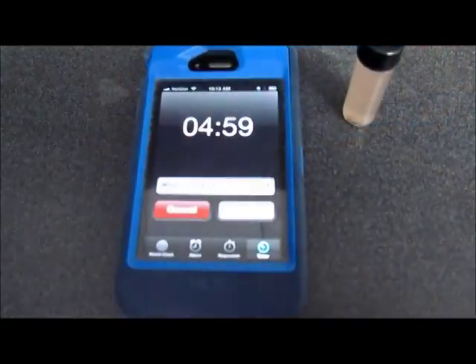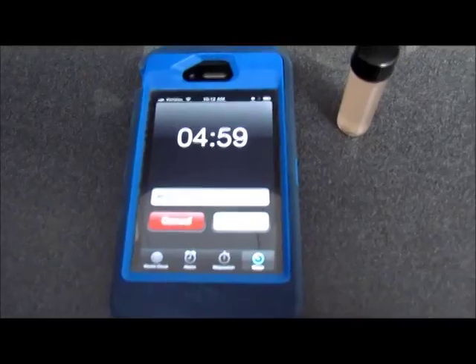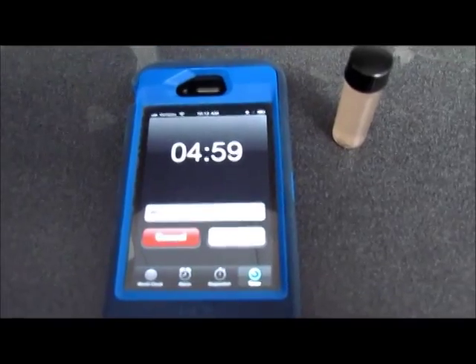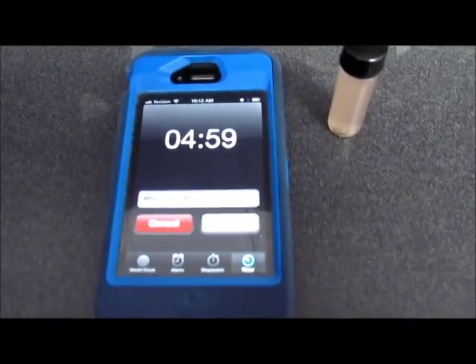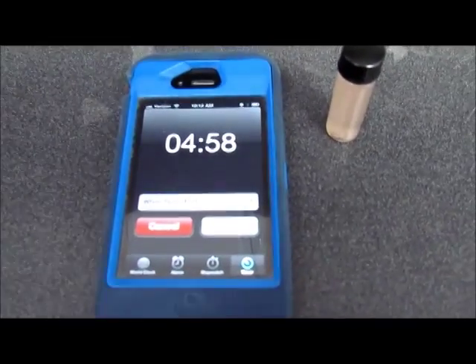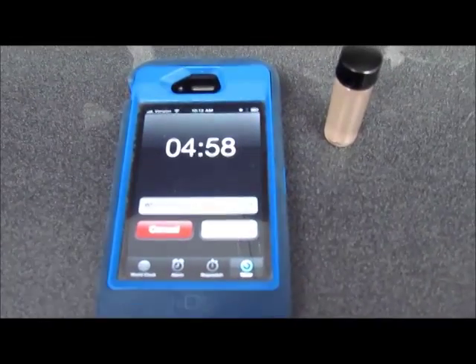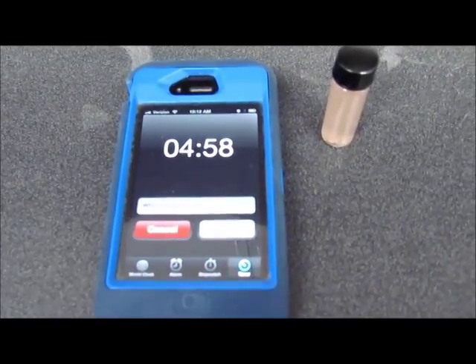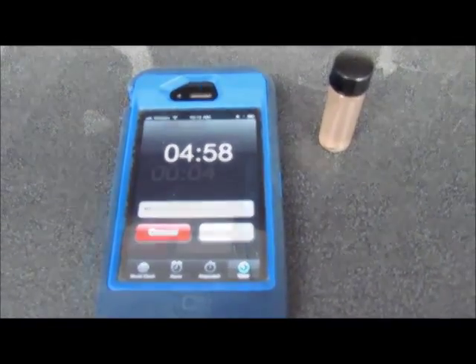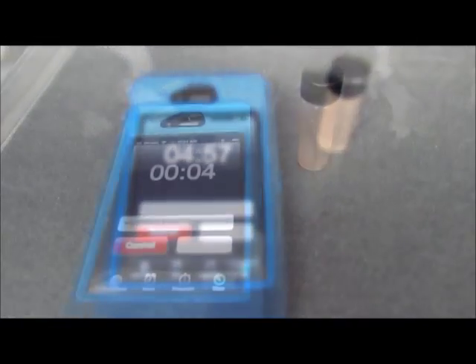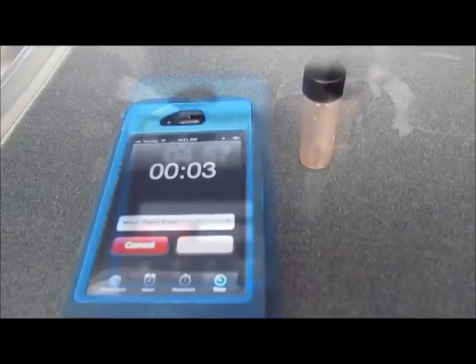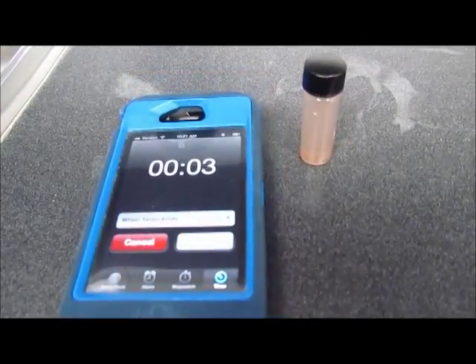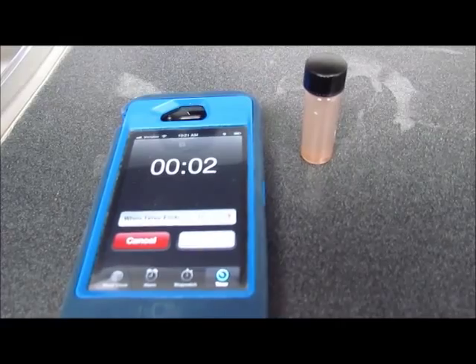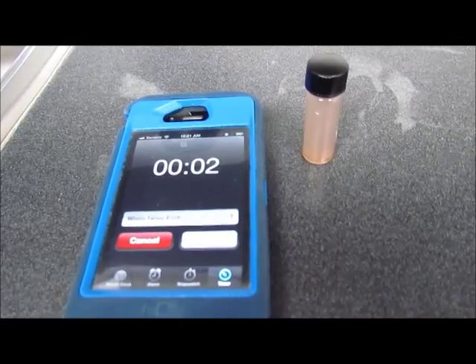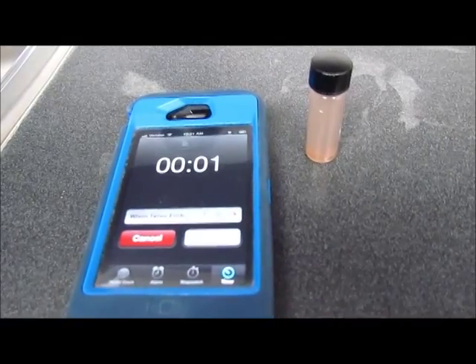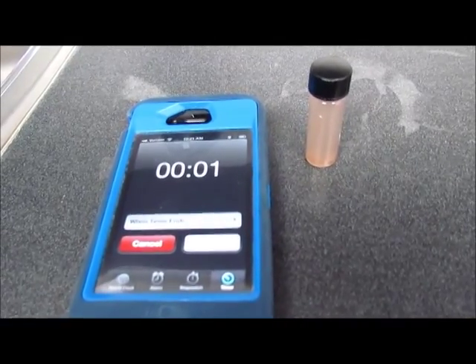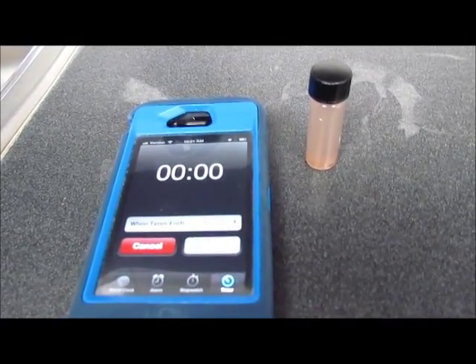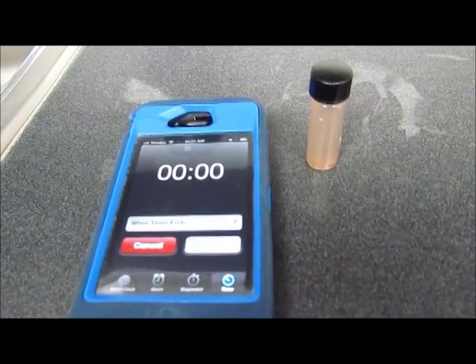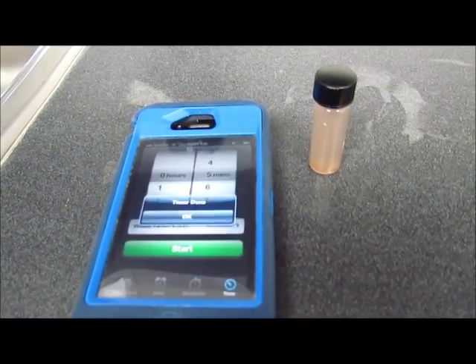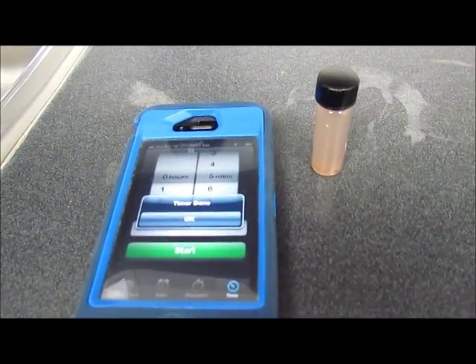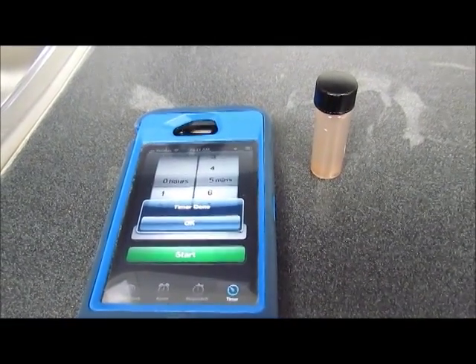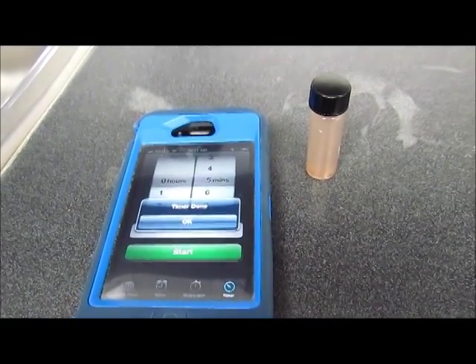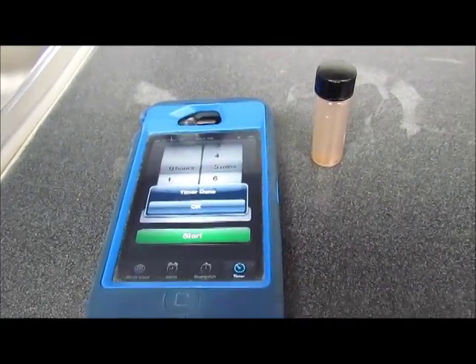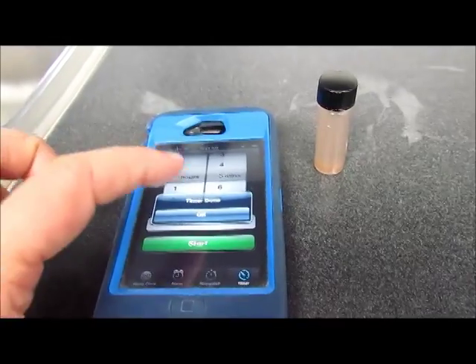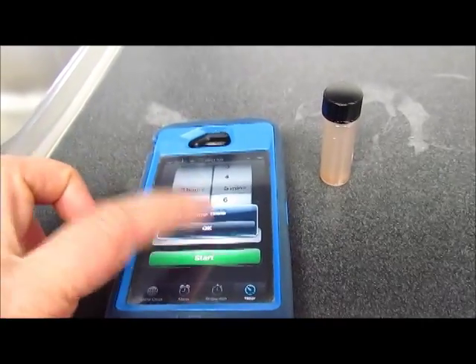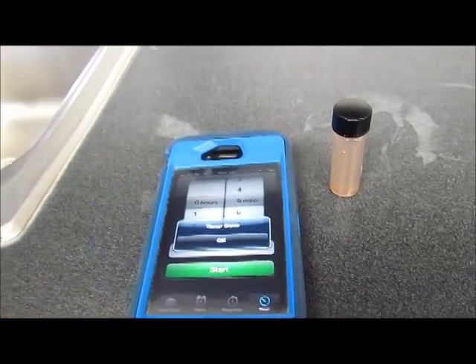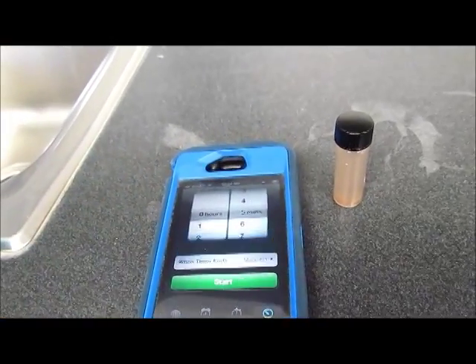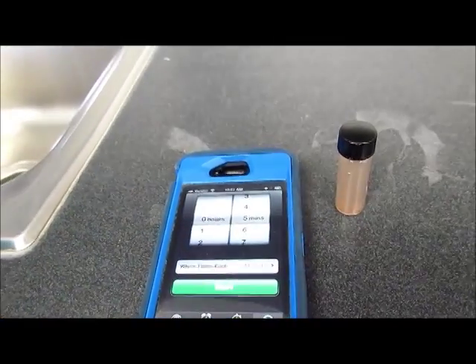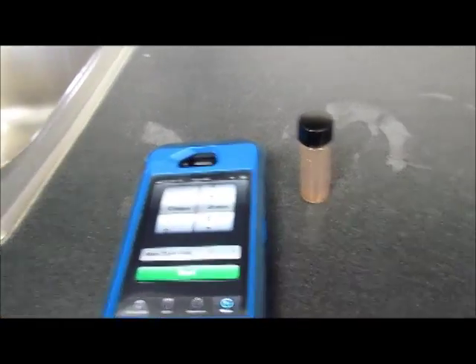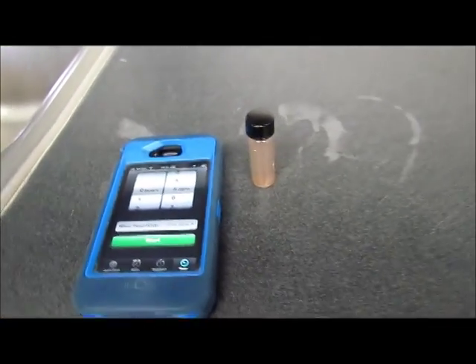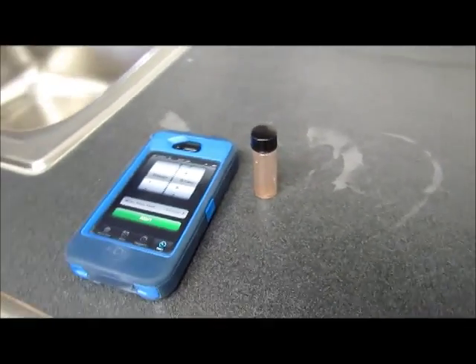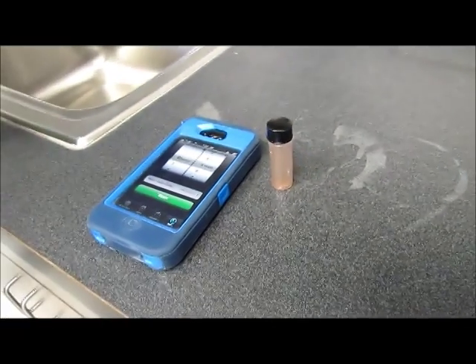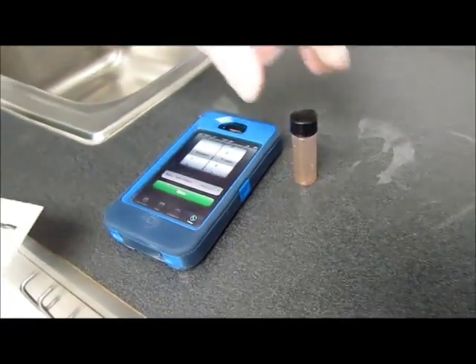Now I want to let it sit for five minutes to let the color develop after the tablets are dissolved. Once the five minutes are up and the color is fully developed, we will grab the test tube and compare it to our color chart.